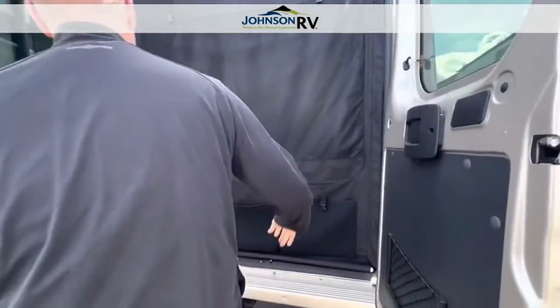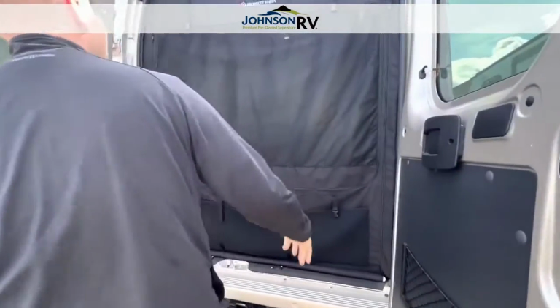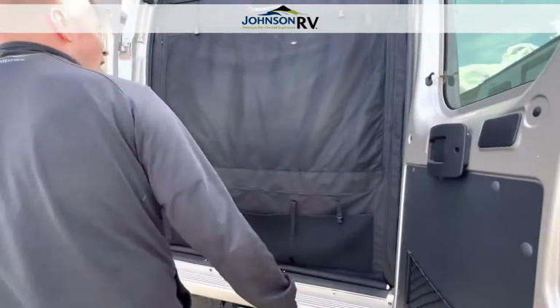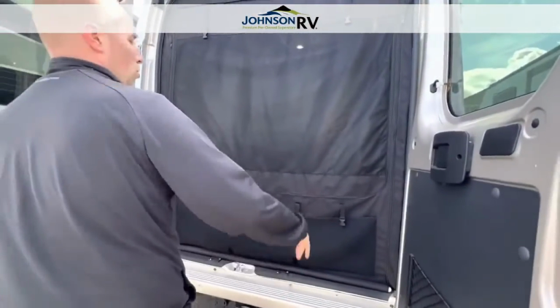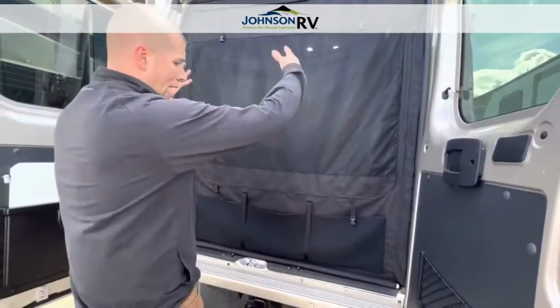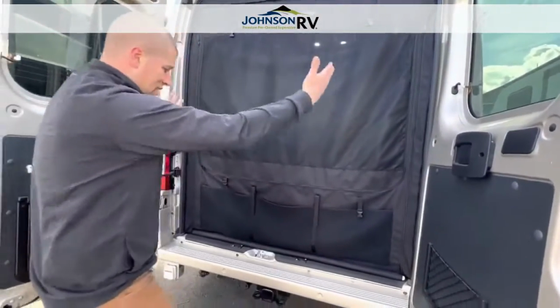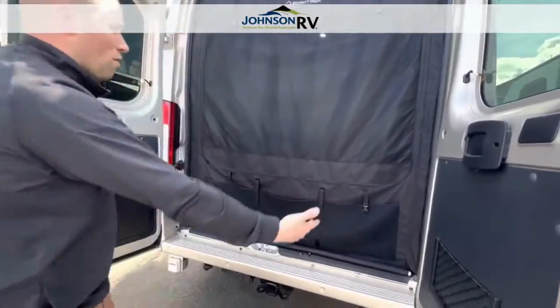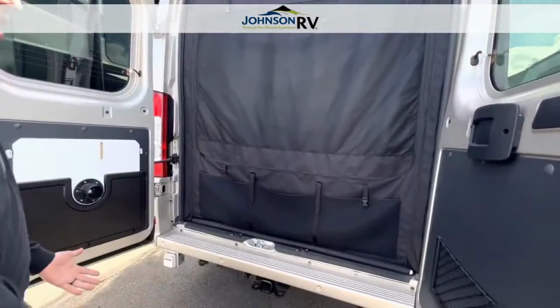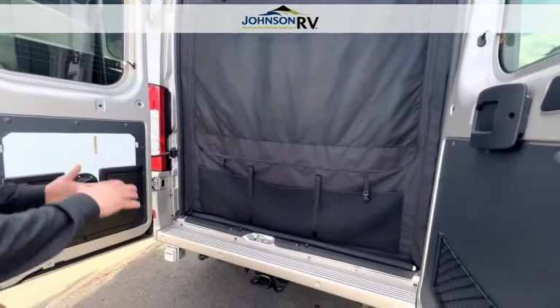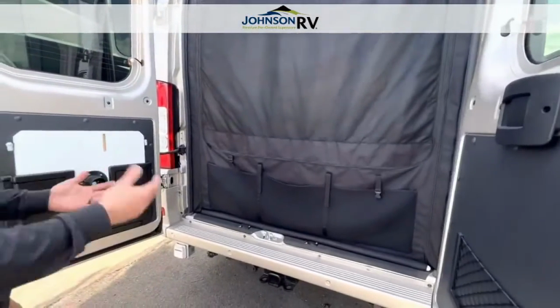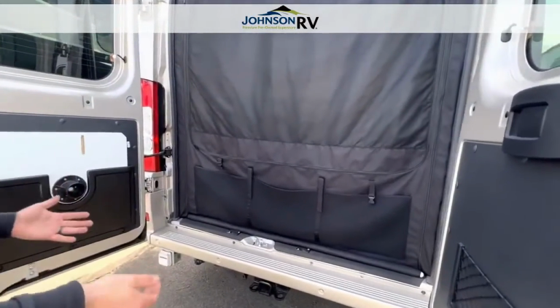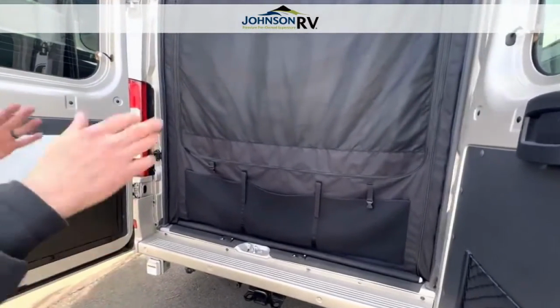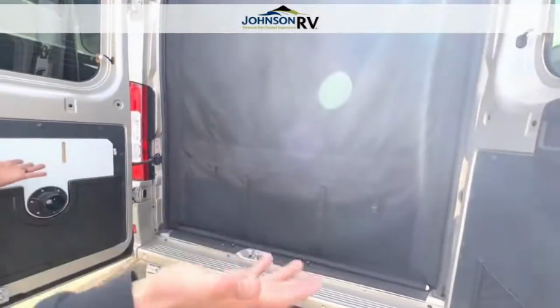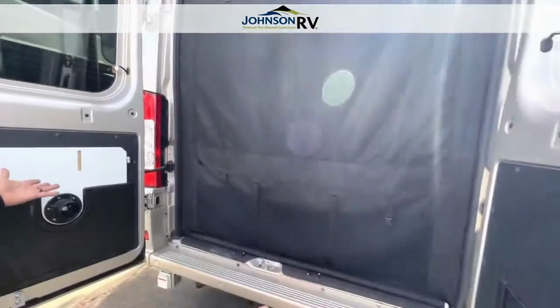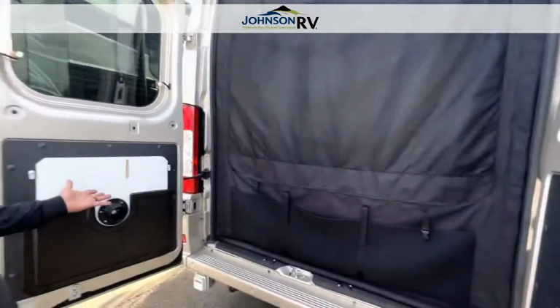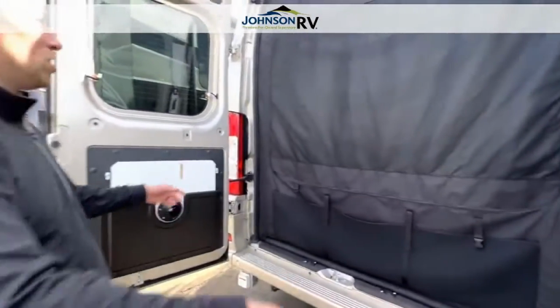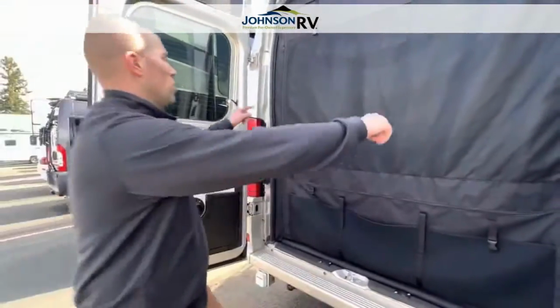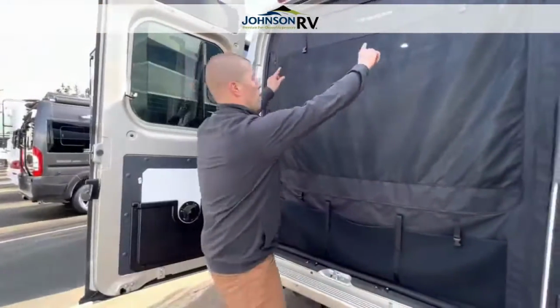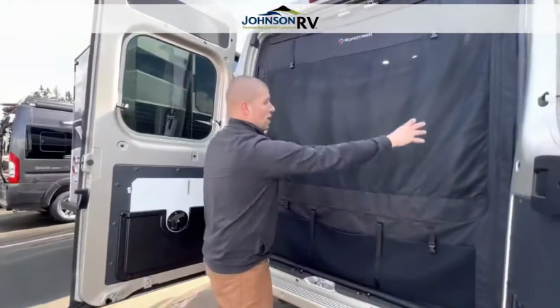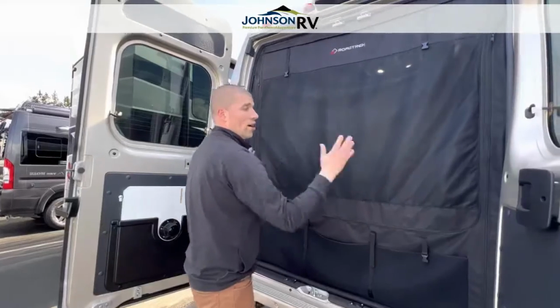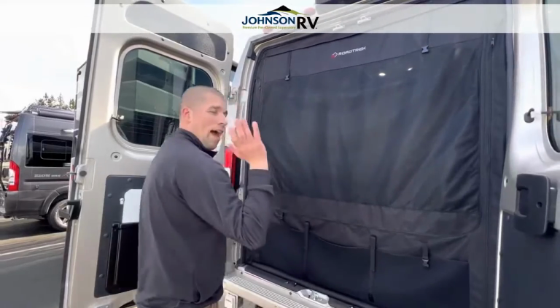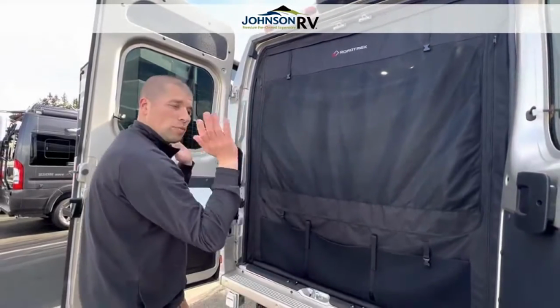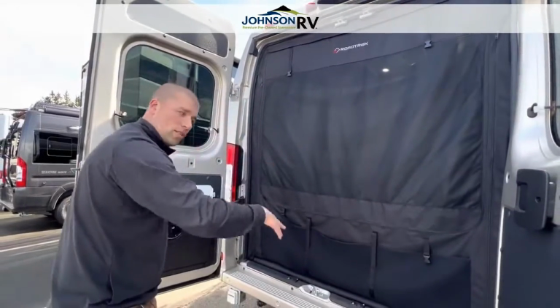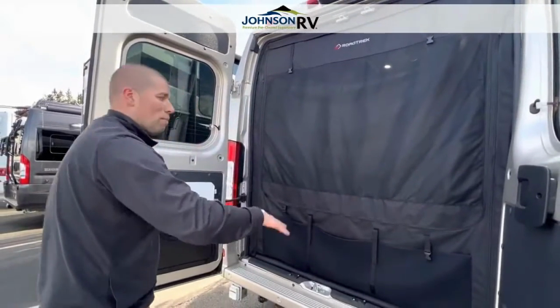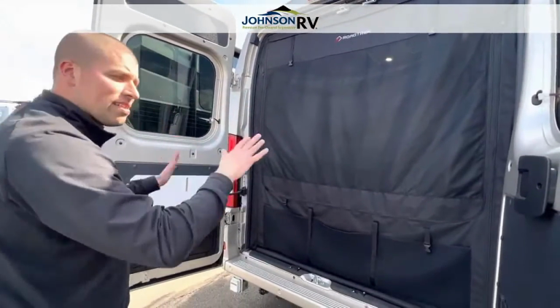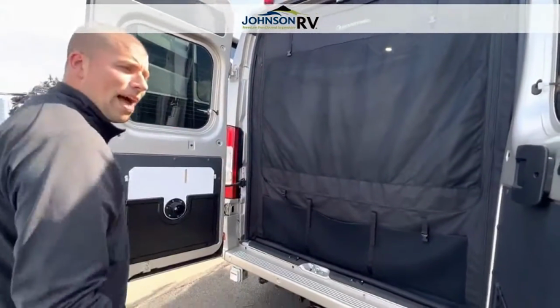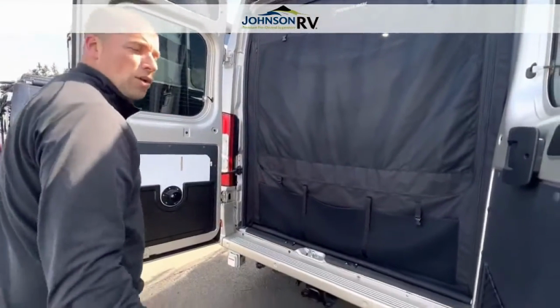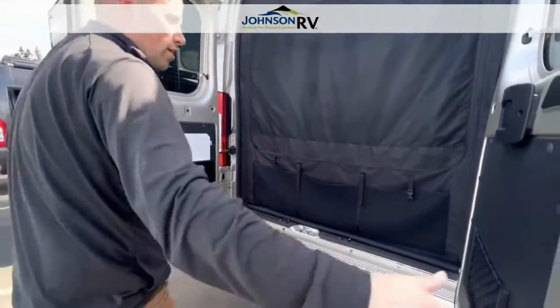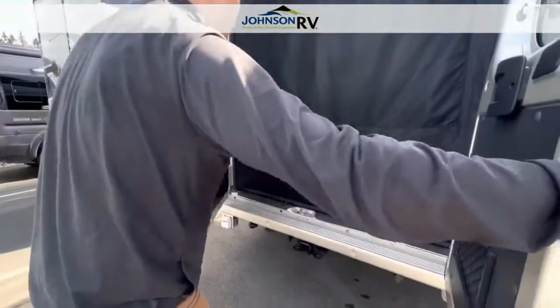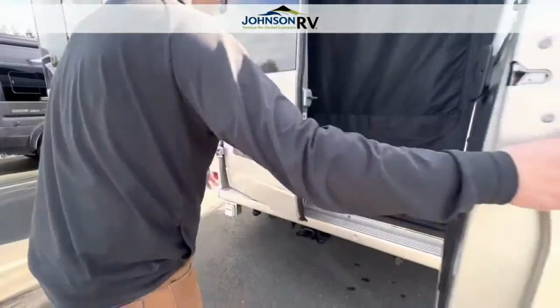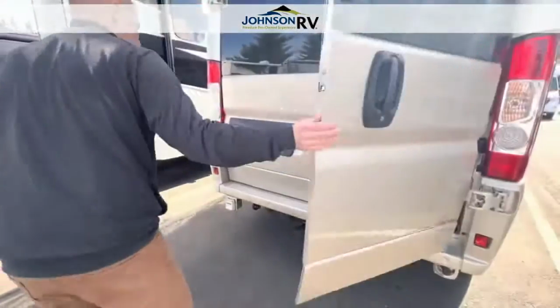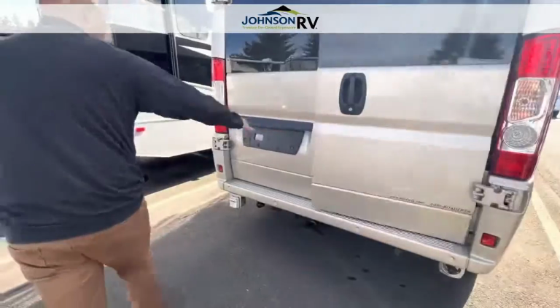I'm going to open this up to show you — it does have the screen package, and it's down right now. So it's very easy if you want to sleep with the back doors open: you could just drop down the inner layer and have a nice breeze through there, but it's easy to black out when you're ready to go to bed.